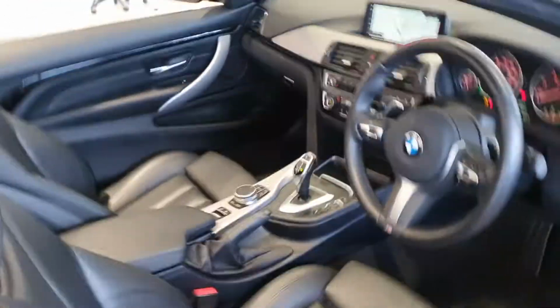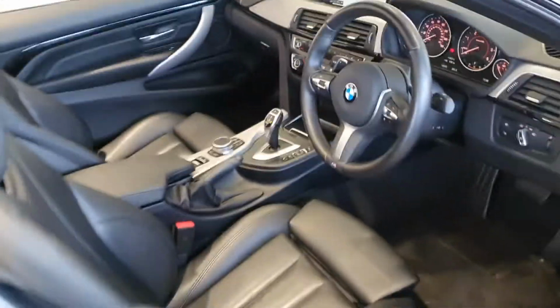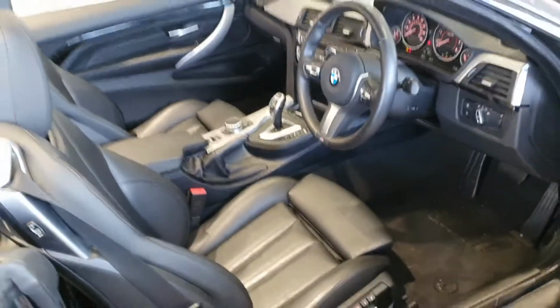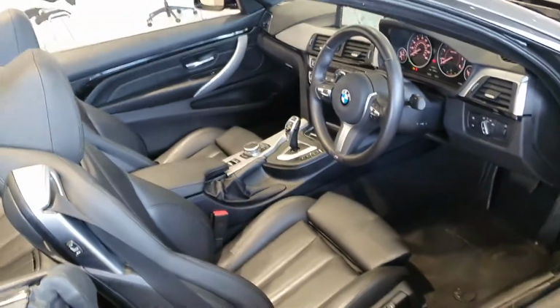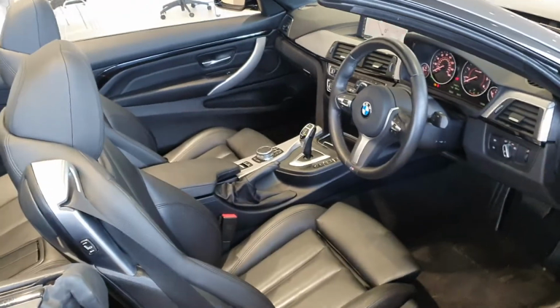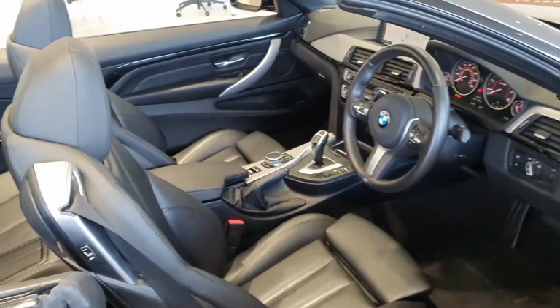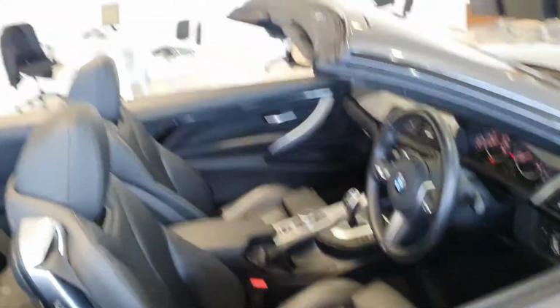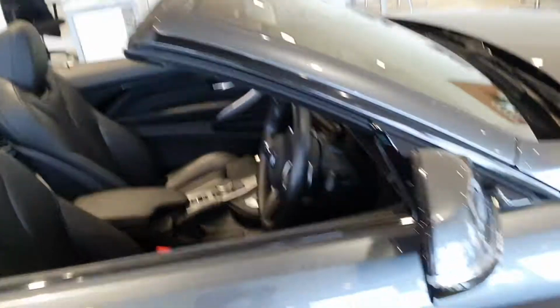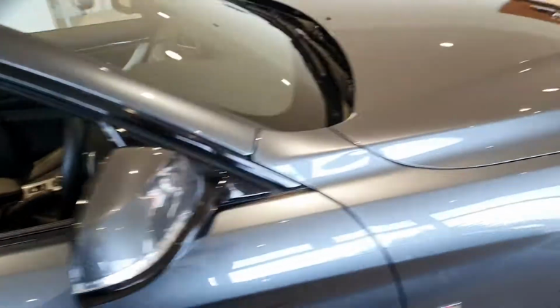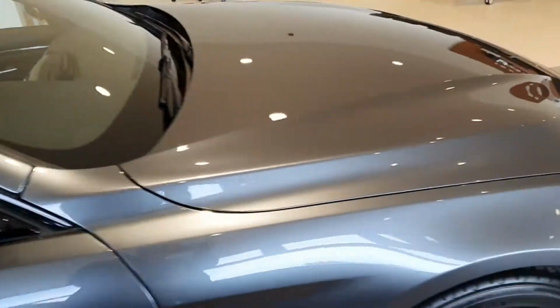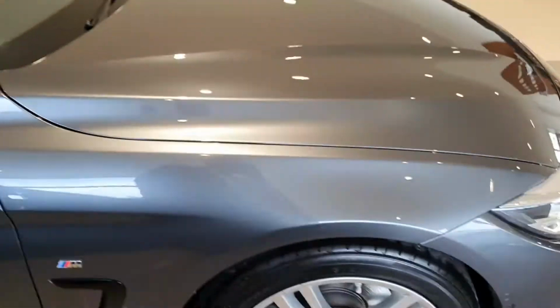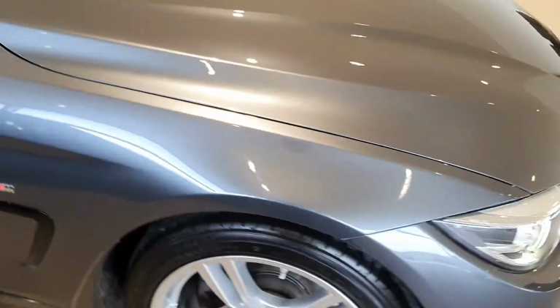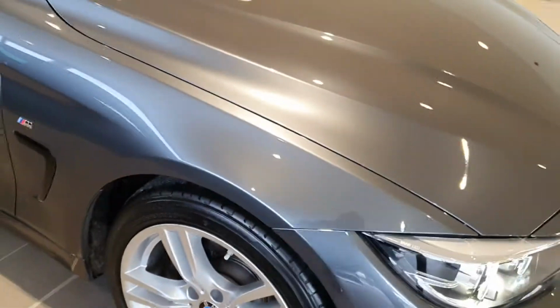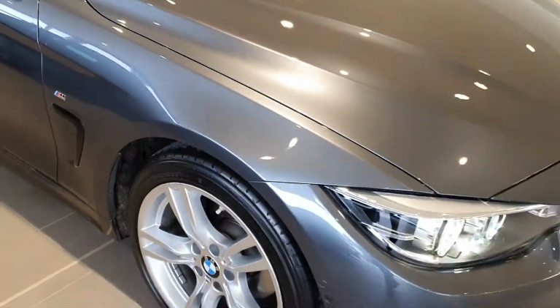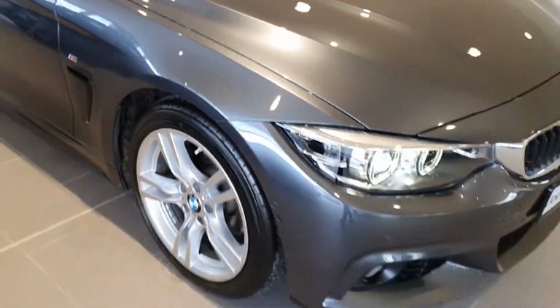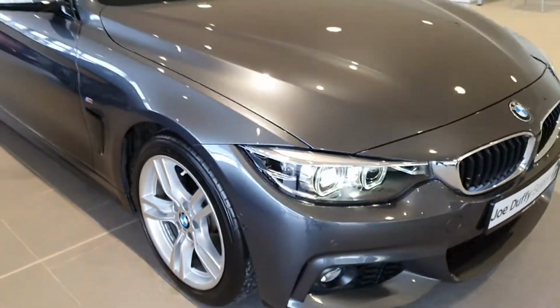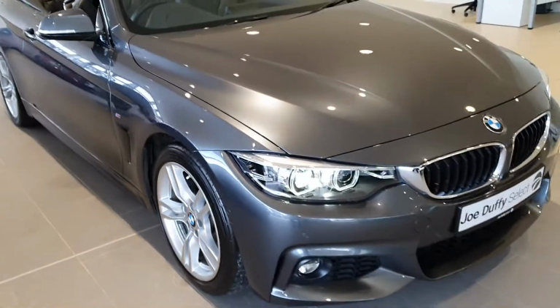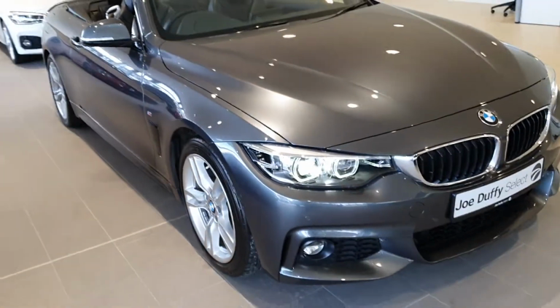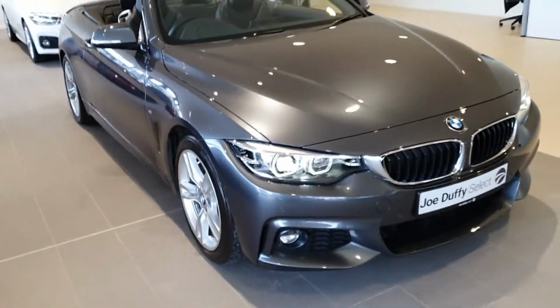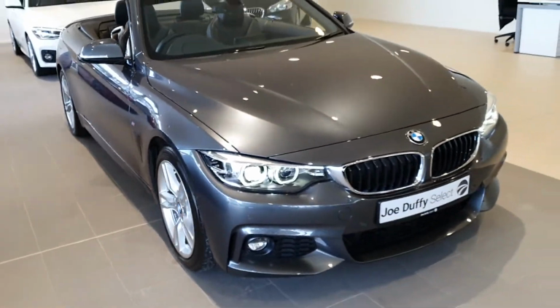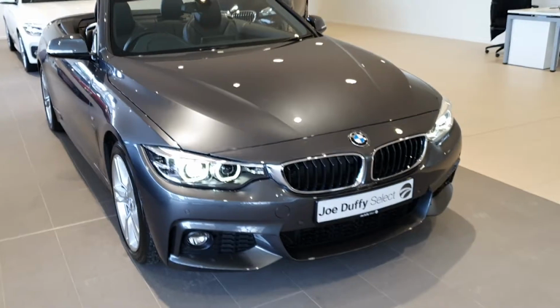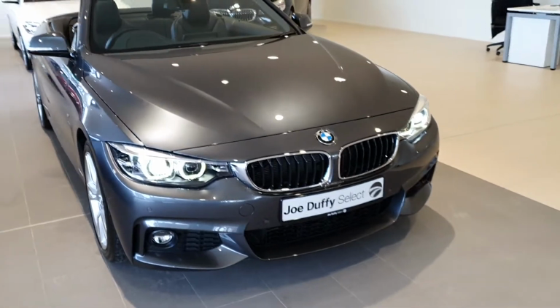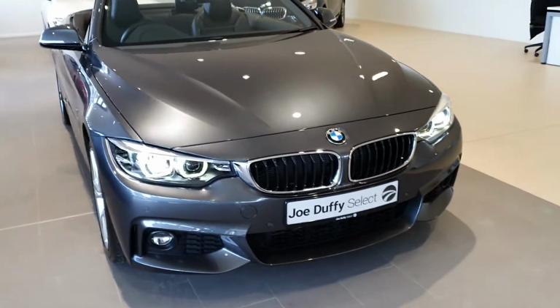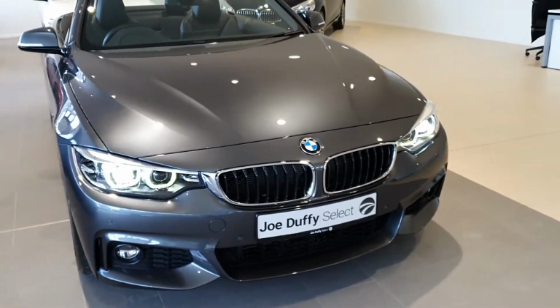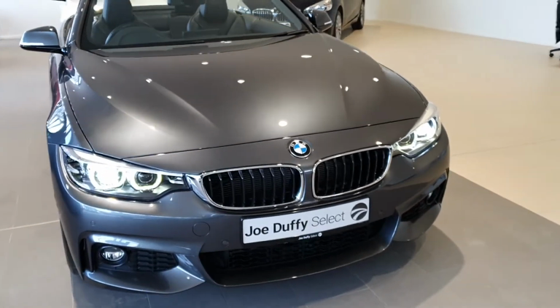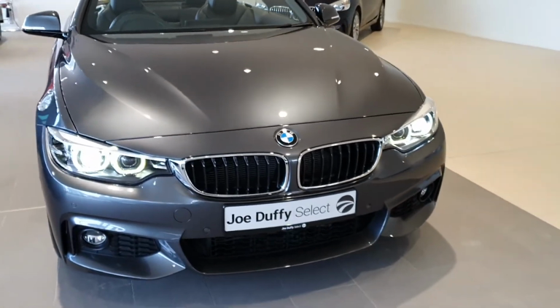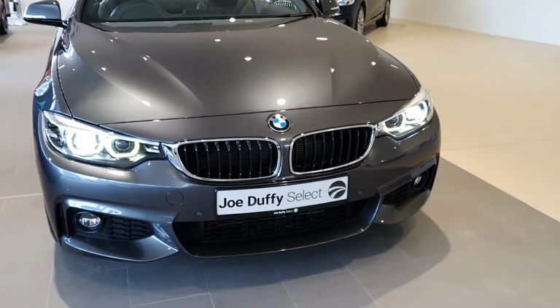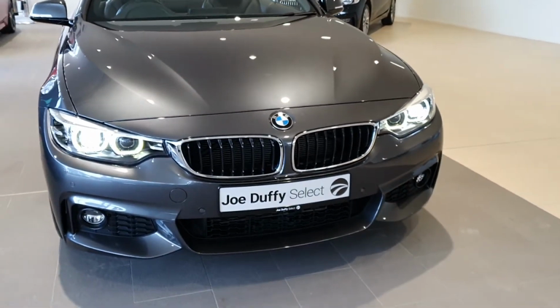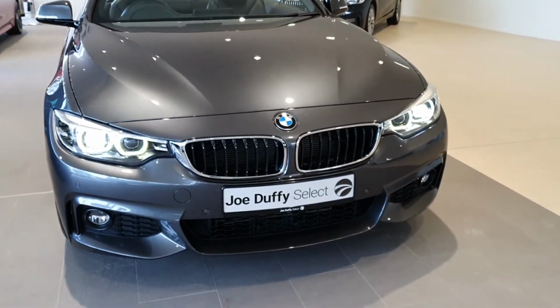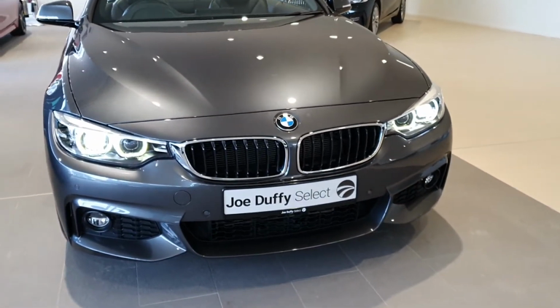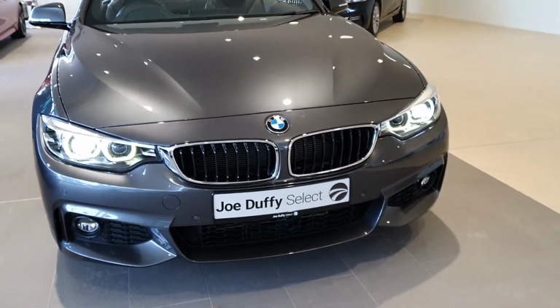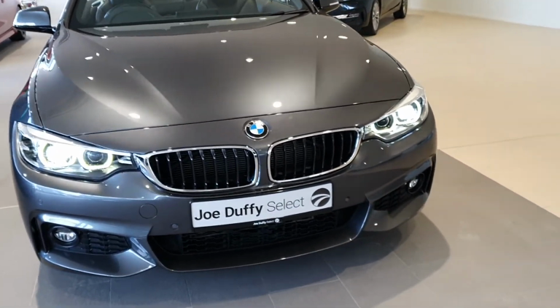This car comes fully serviced by our BMW trained master technicians. Sensors to the front, and as we come around, look at the beautiful kidney grilles with the chrome surround.